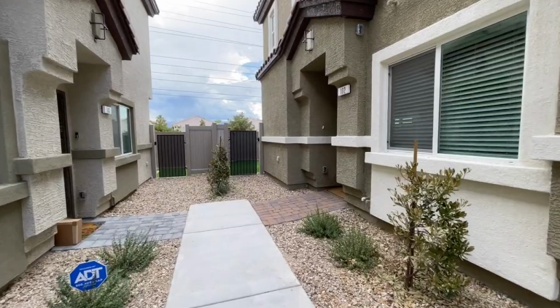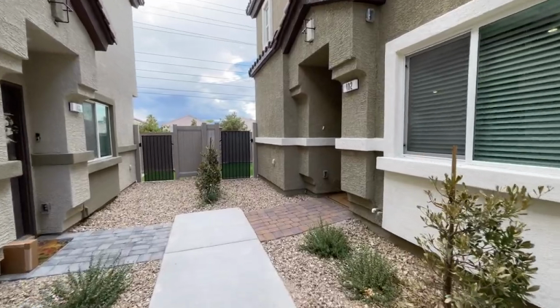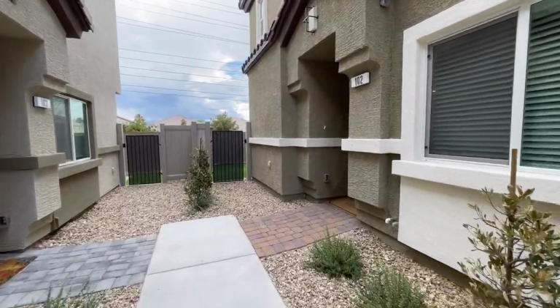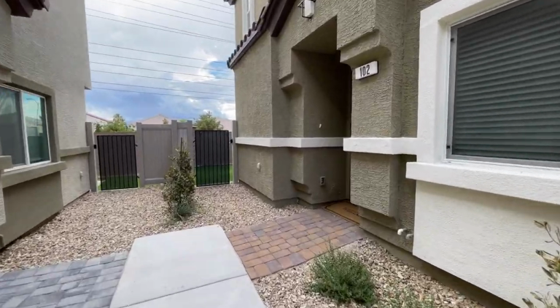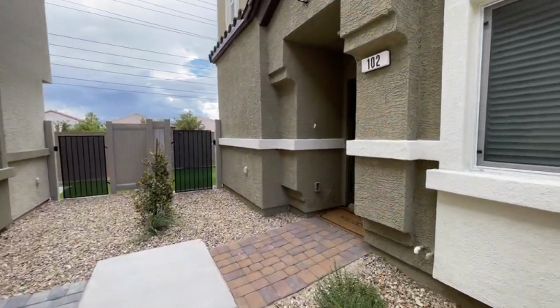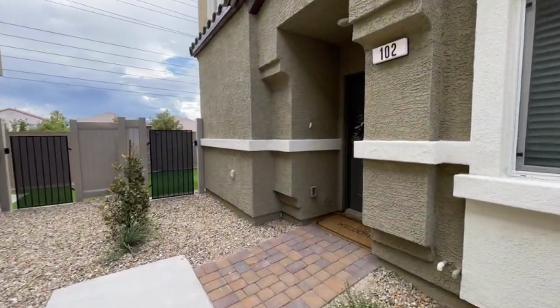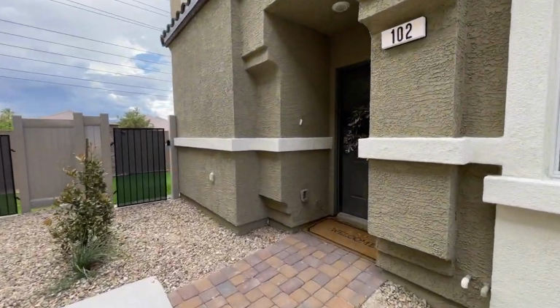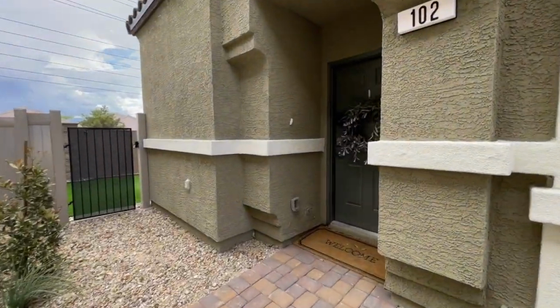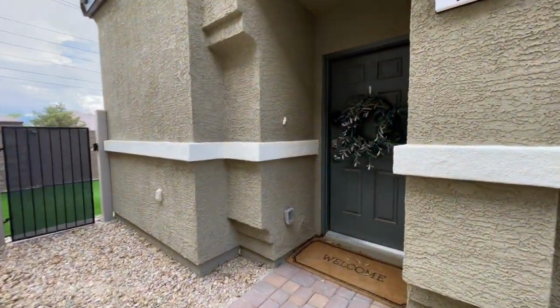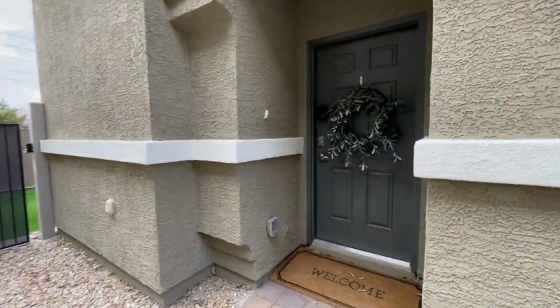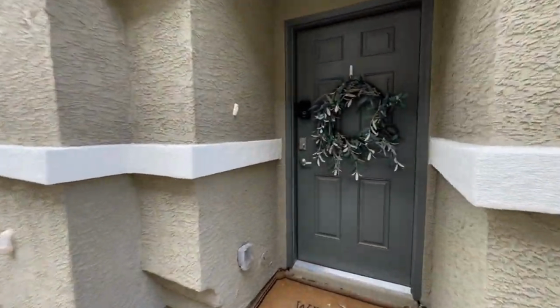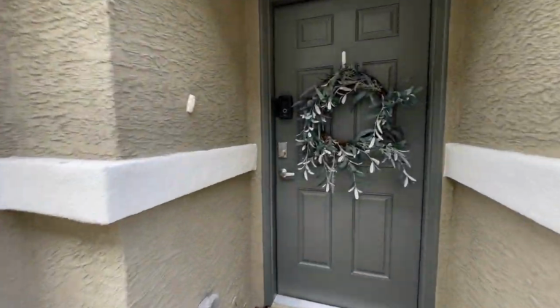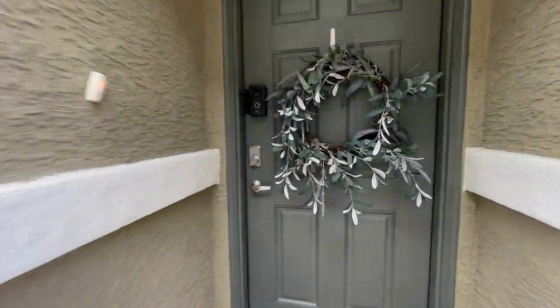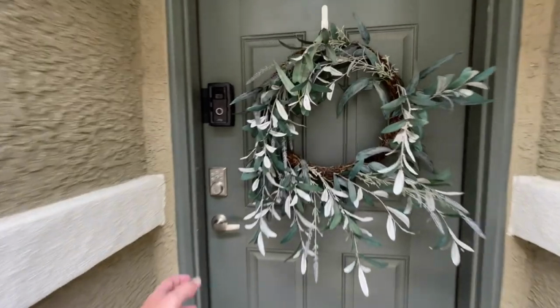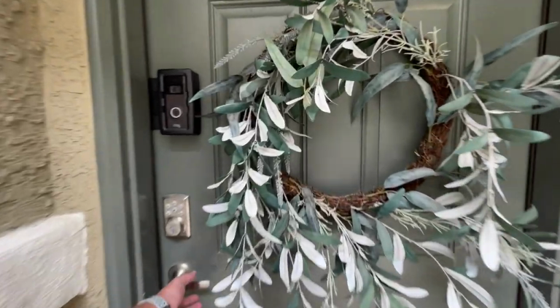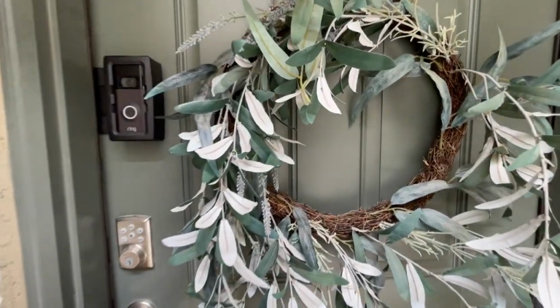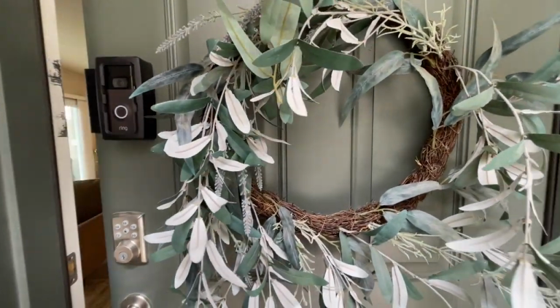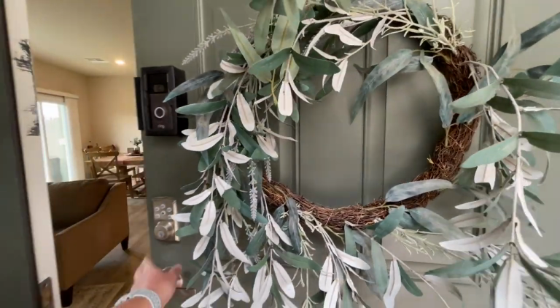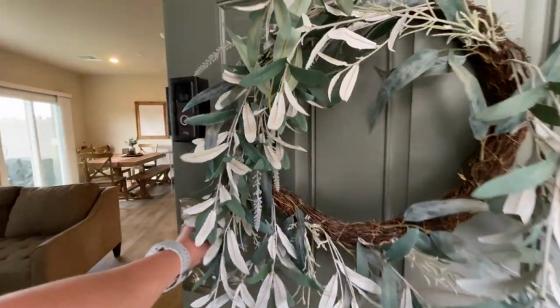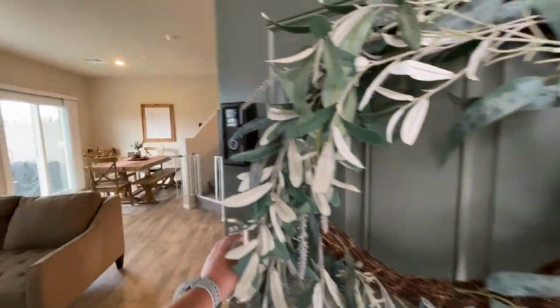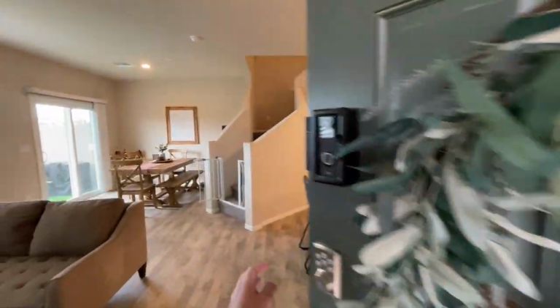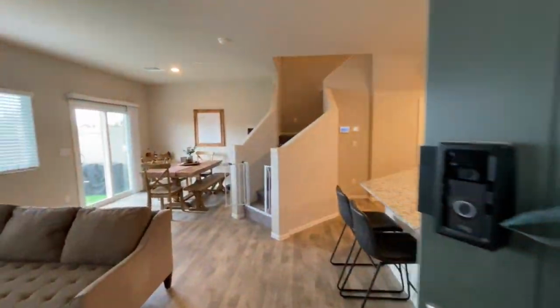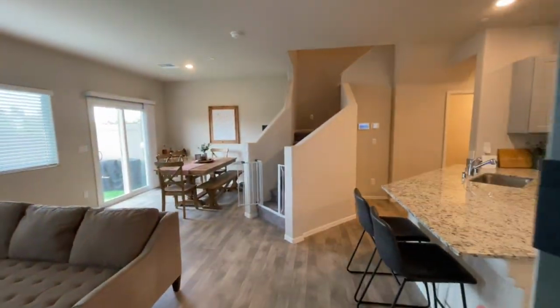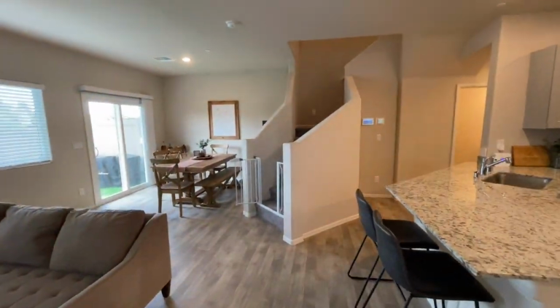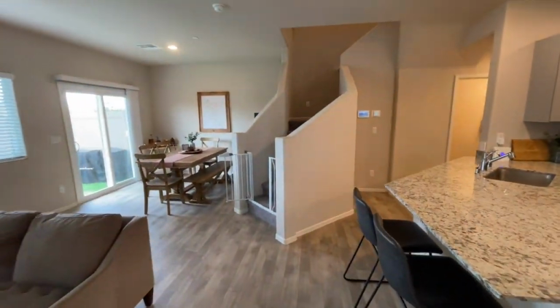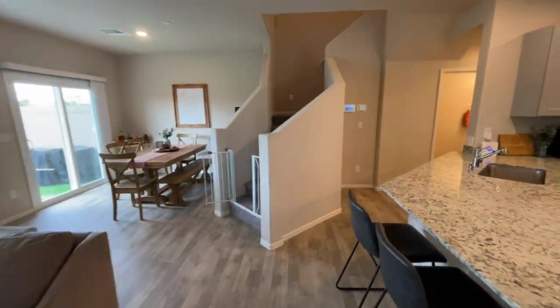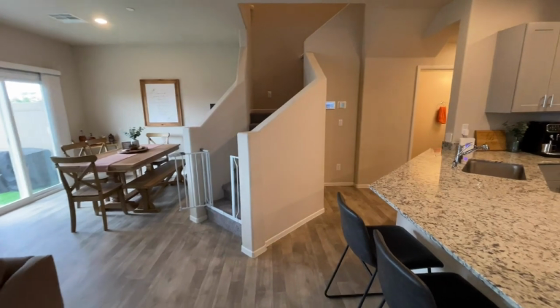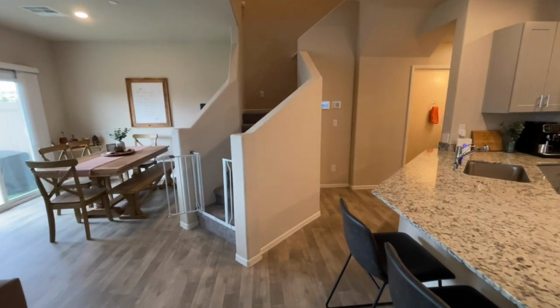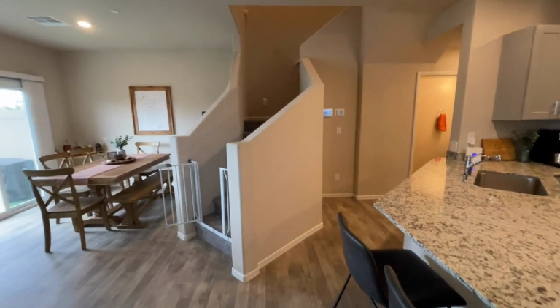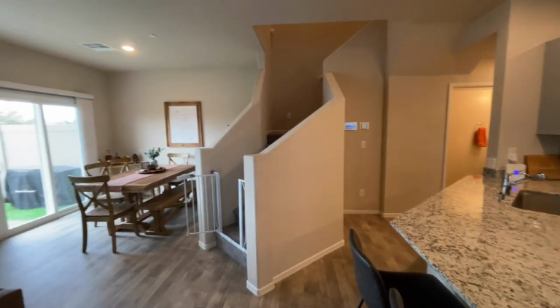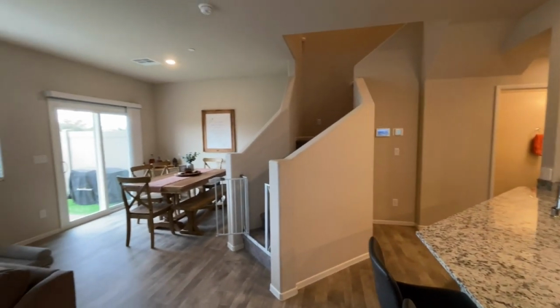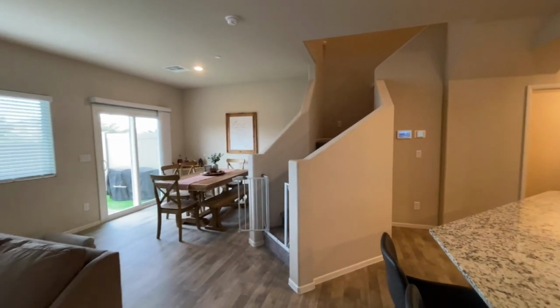Coming on in, we are right here at unit 102. I do like these — I remember I actually filmed these units not that long ago when they were under construction. It's funny seeing them now all done.